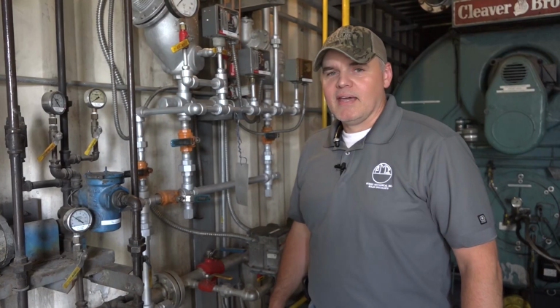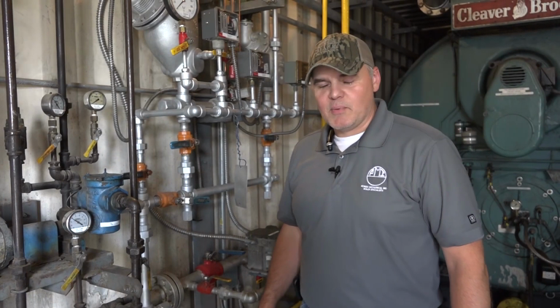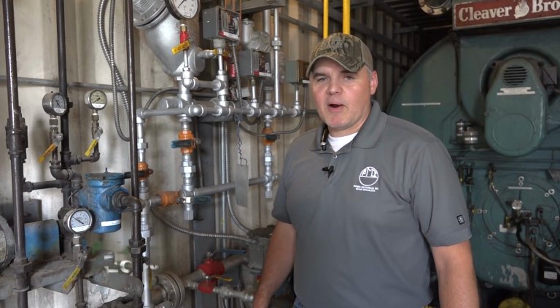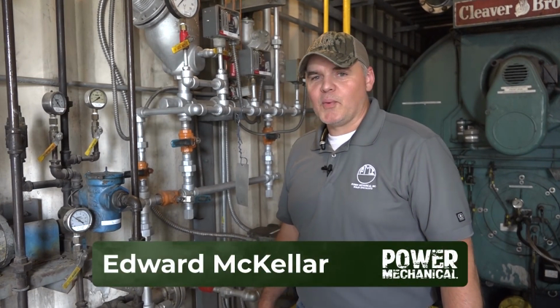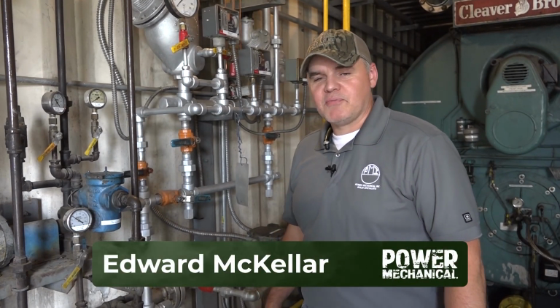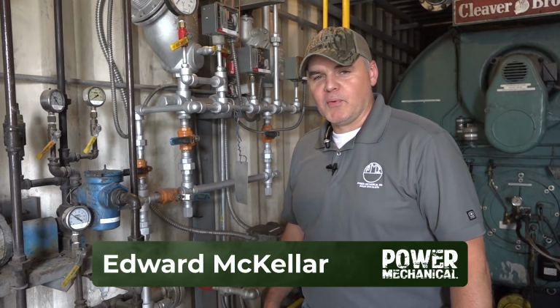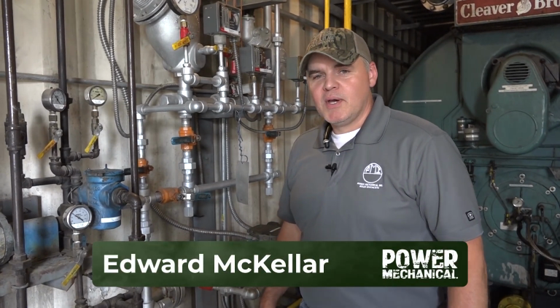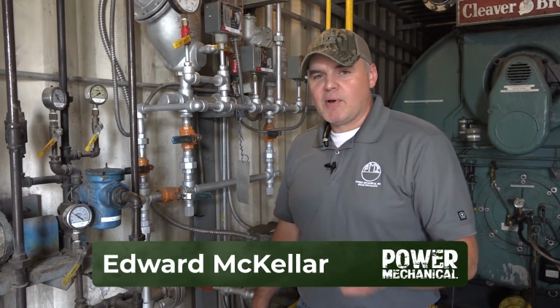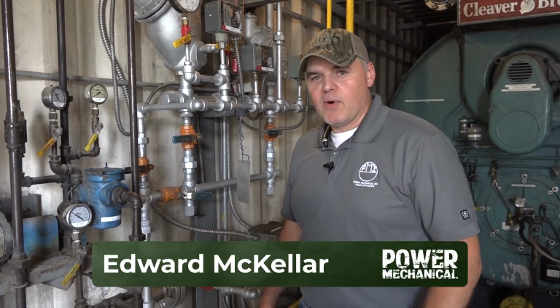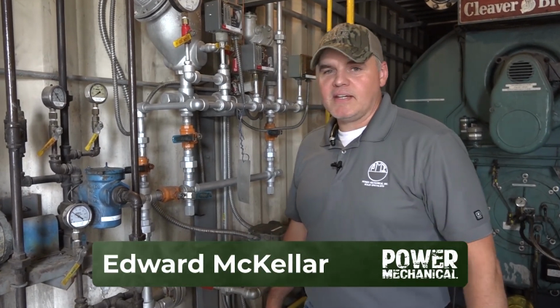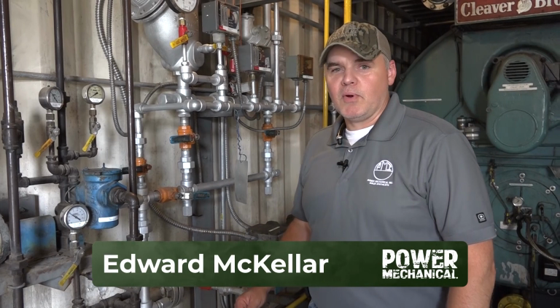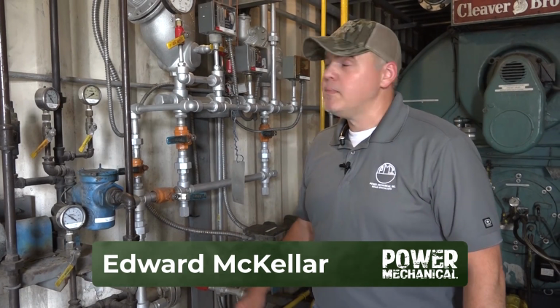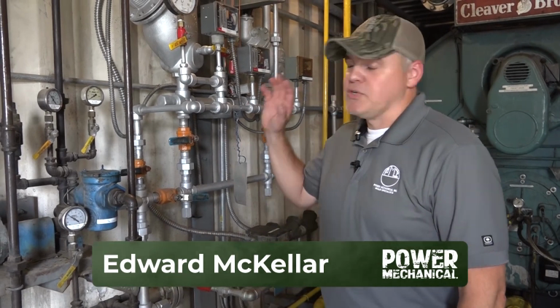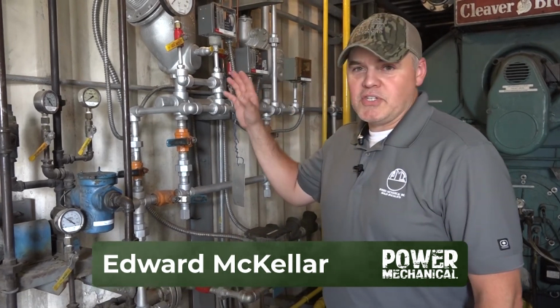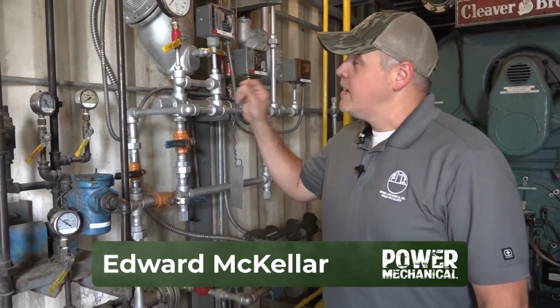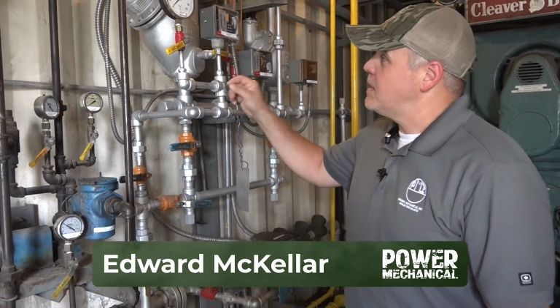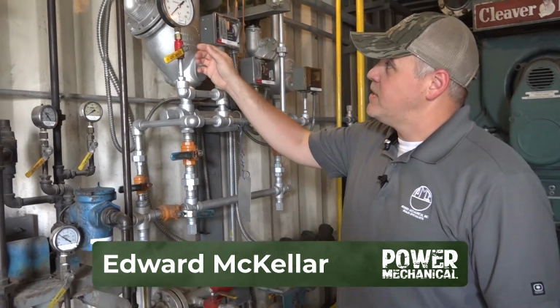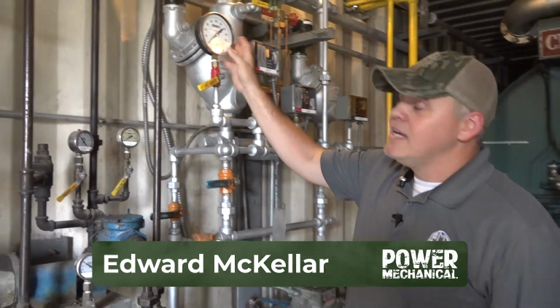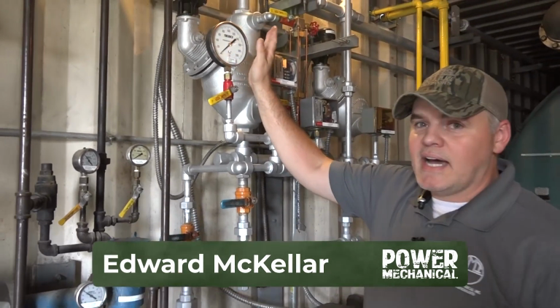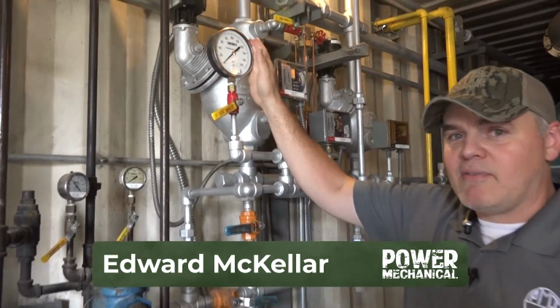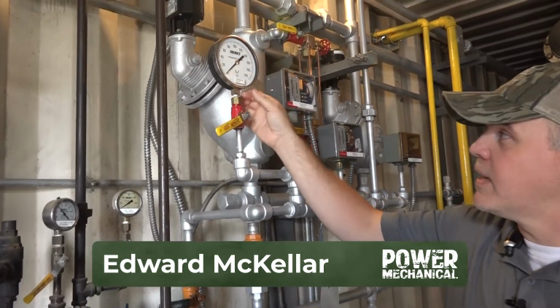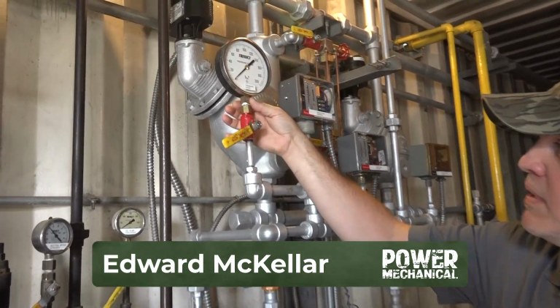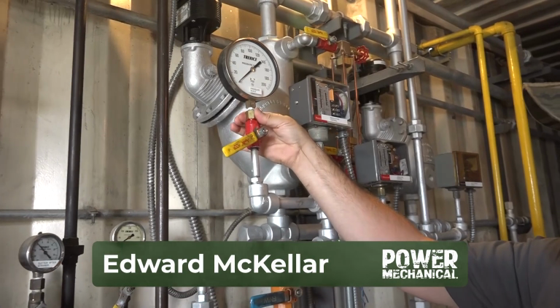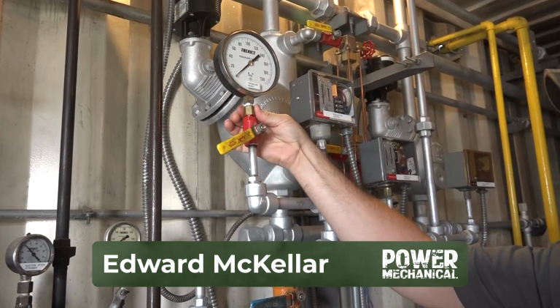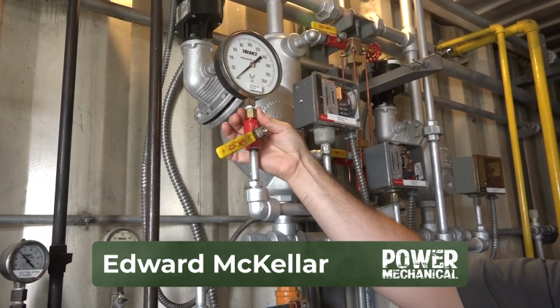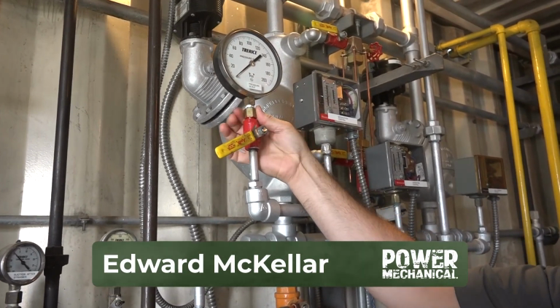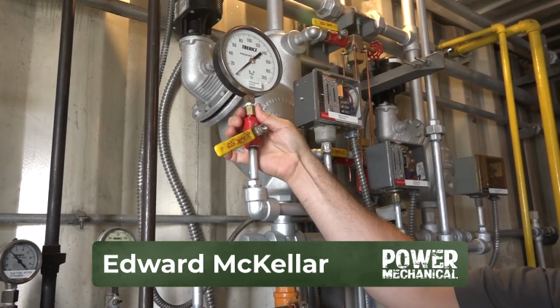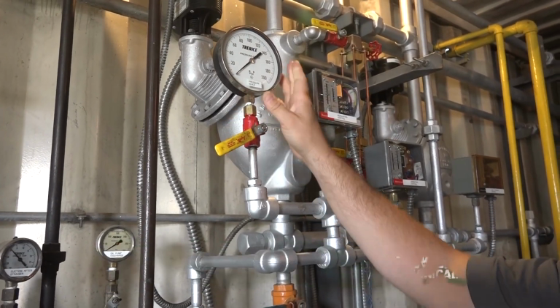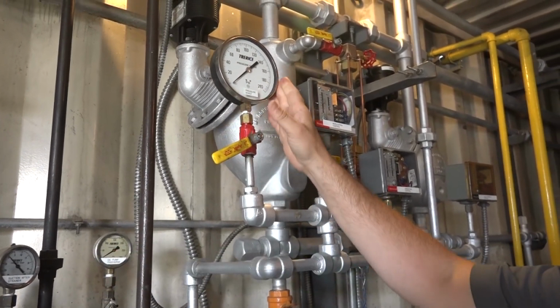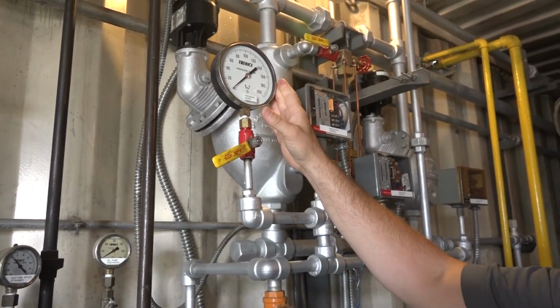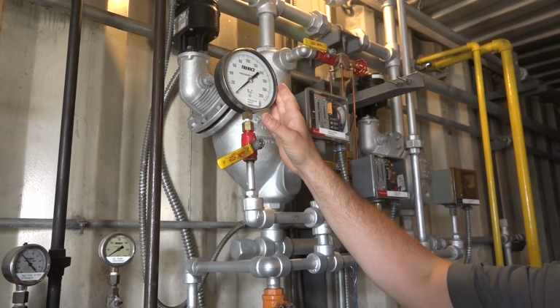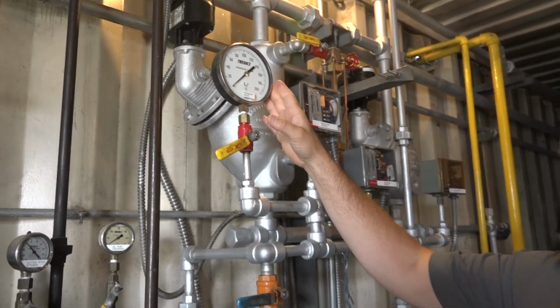Hey guys, Edward here with Power Mechanical with a quick tip for your boiler rooms. One of the most important things in your boiler room is your gauges, and the tip I want to give you today is not just having proper gauges, but be sure and put snubbers on these gauges, especially with your steam systems or anything that could see spikes in pressure.